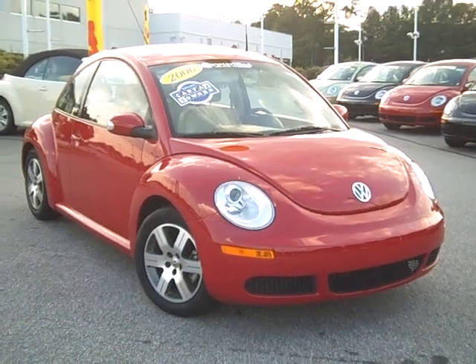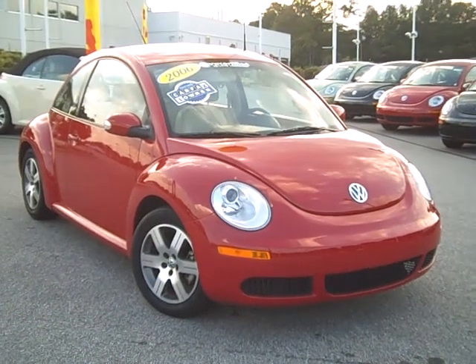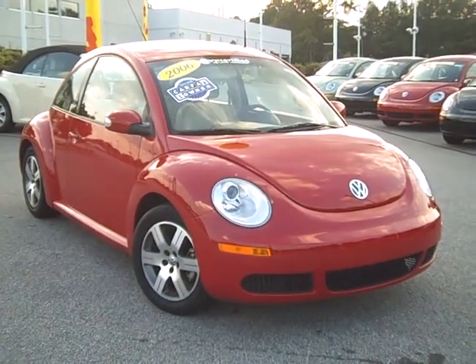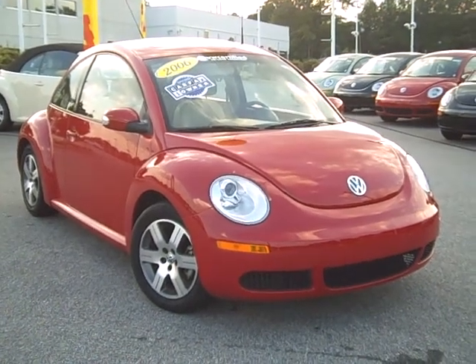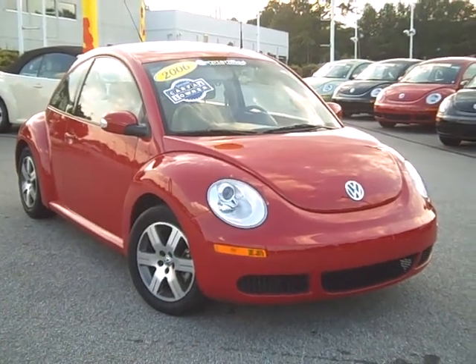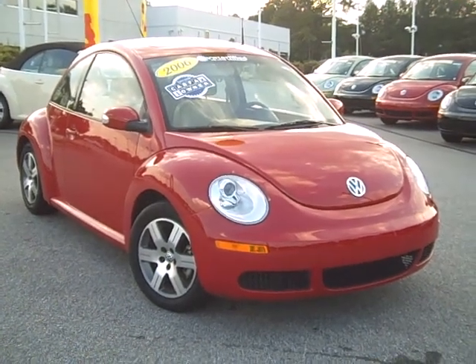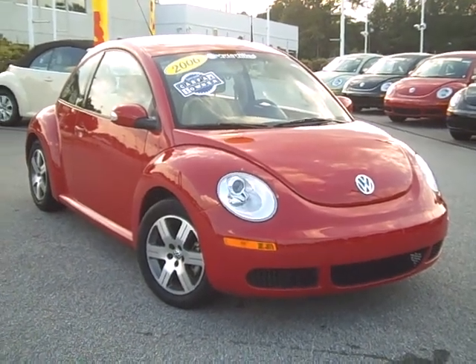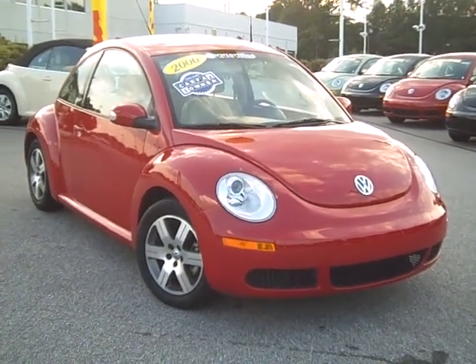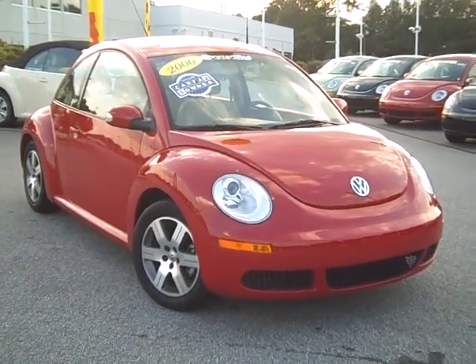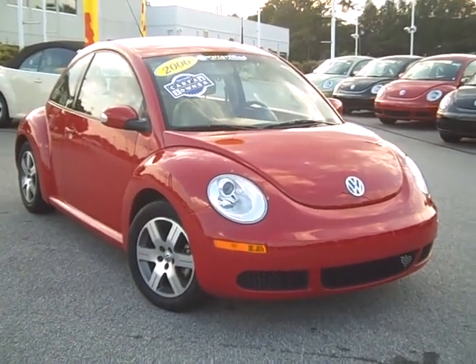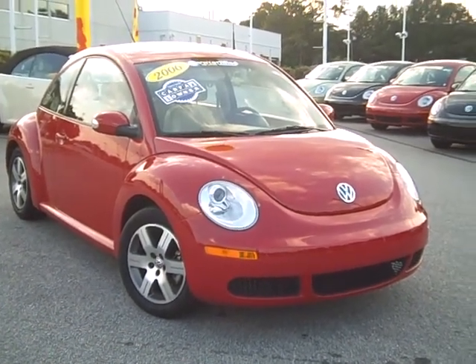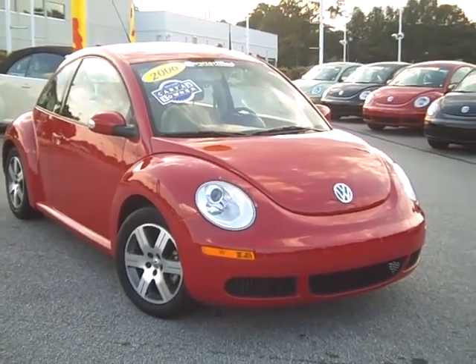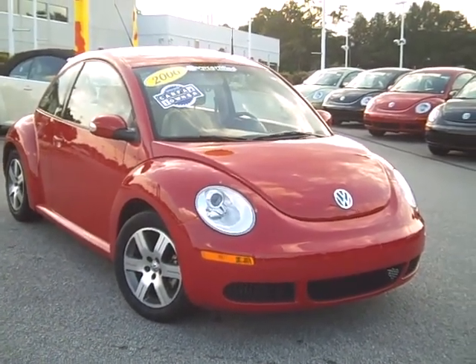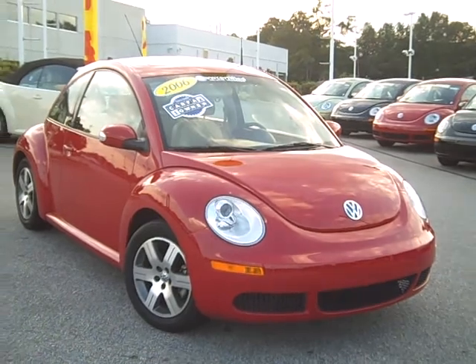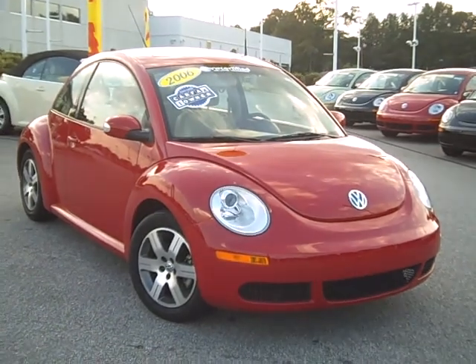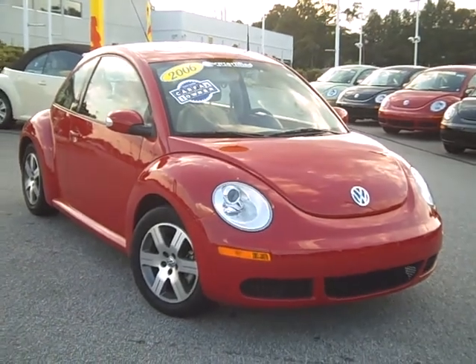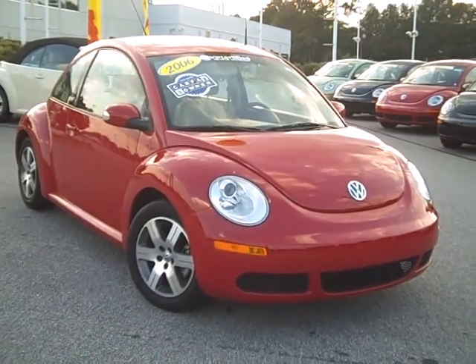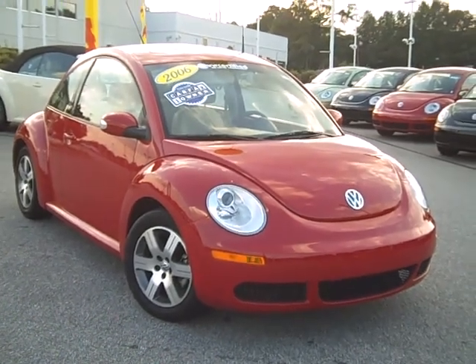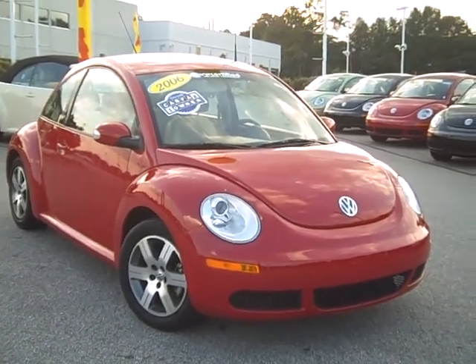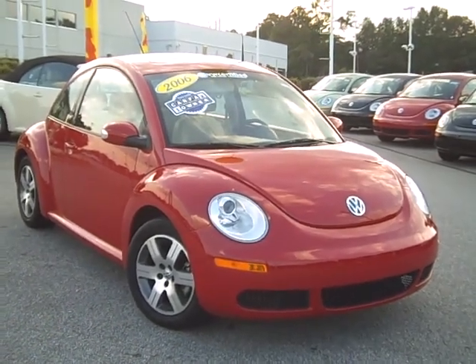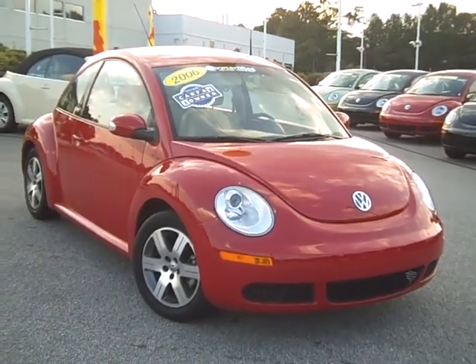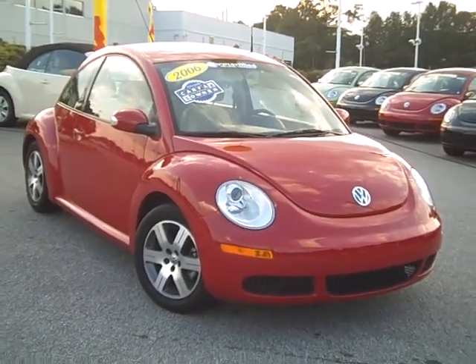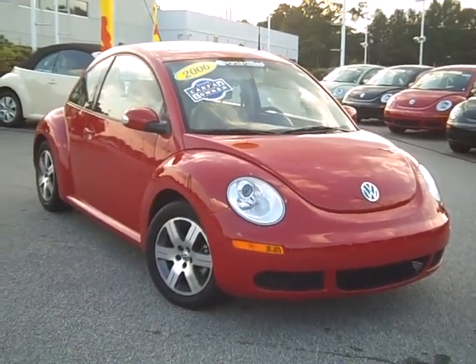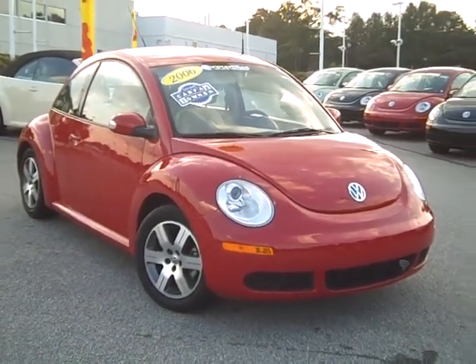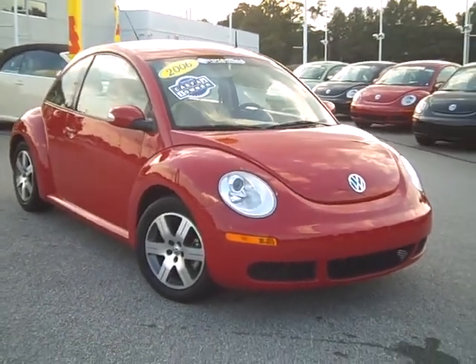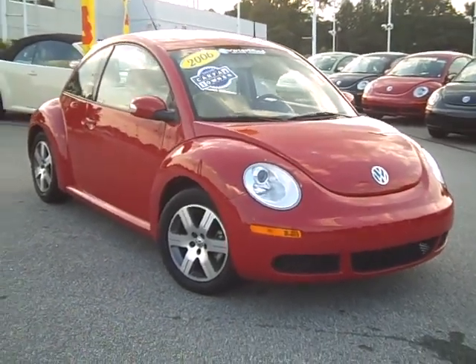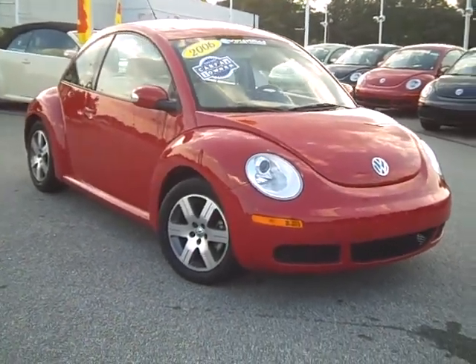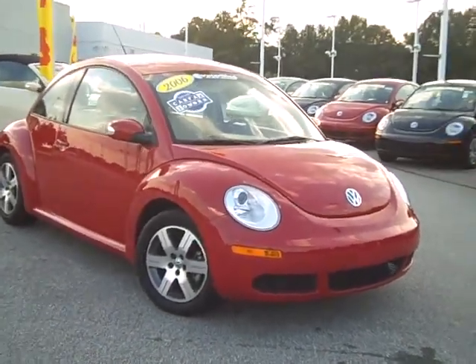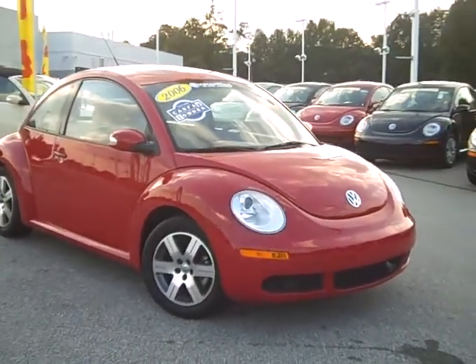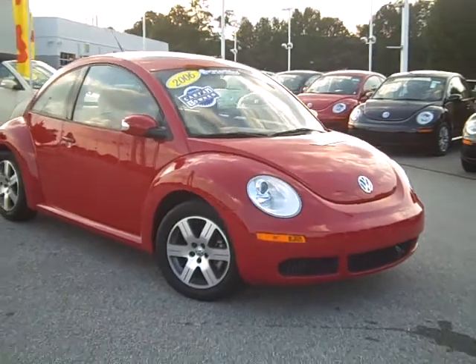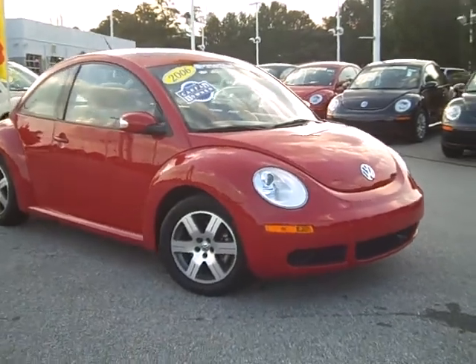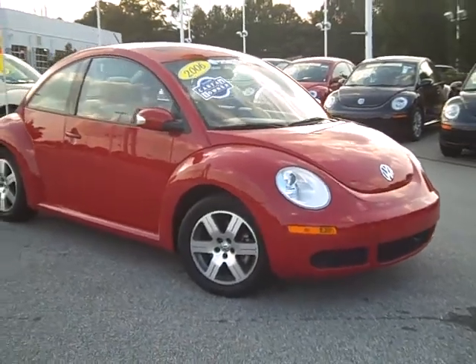Hello folks, William Bryant here from Steve White Volkswagen, and if you're looking for a fantastic deal on a pre-owned Beetle, well I have to tell you, you found it right here.